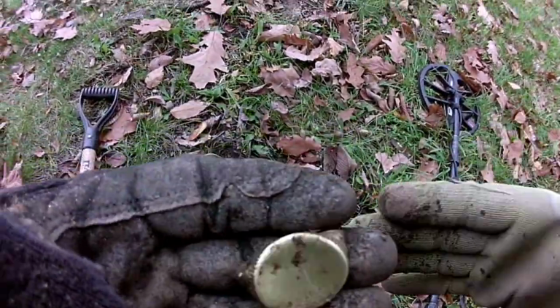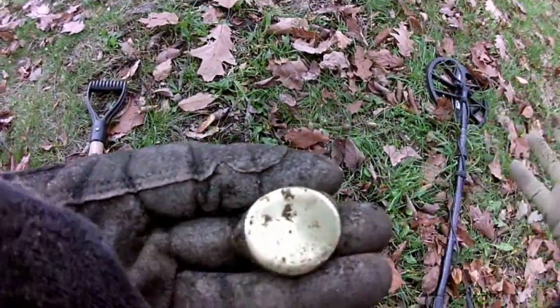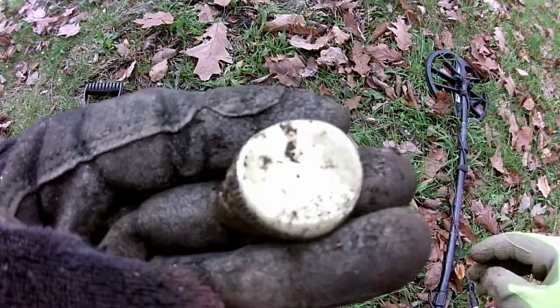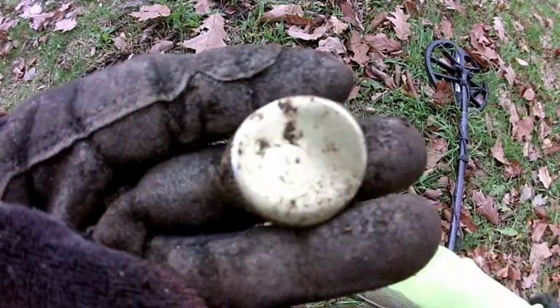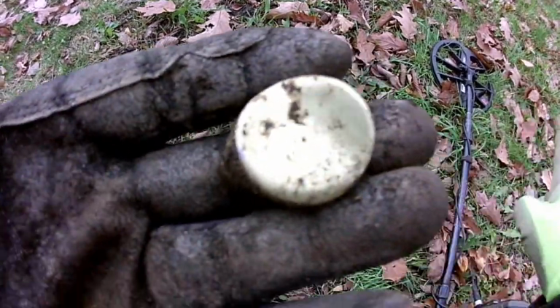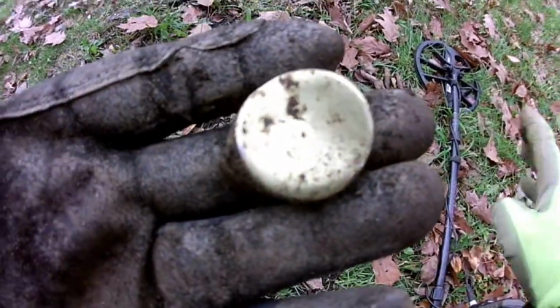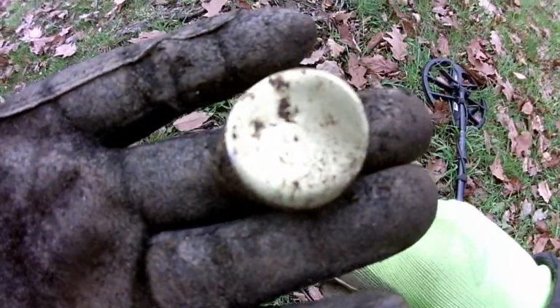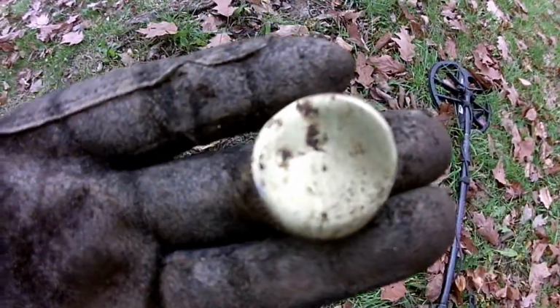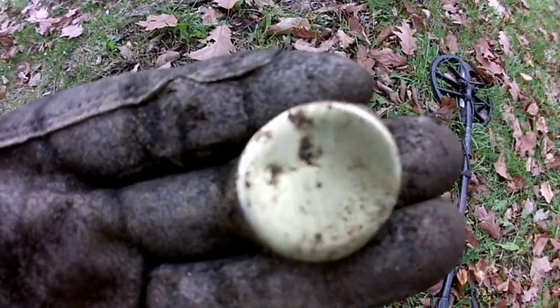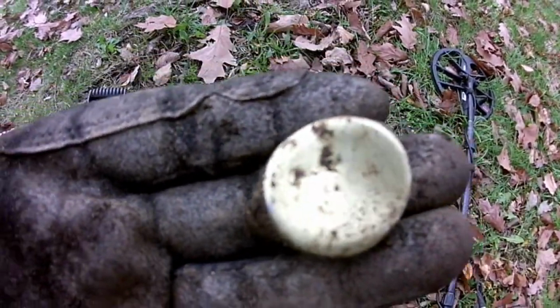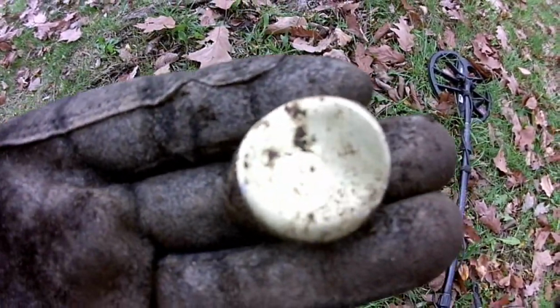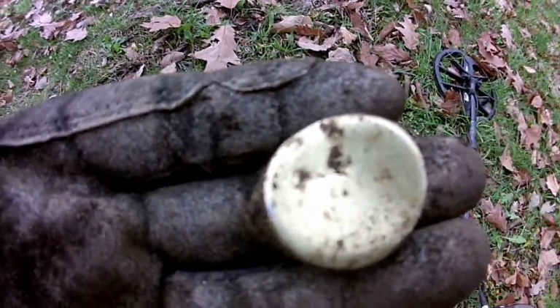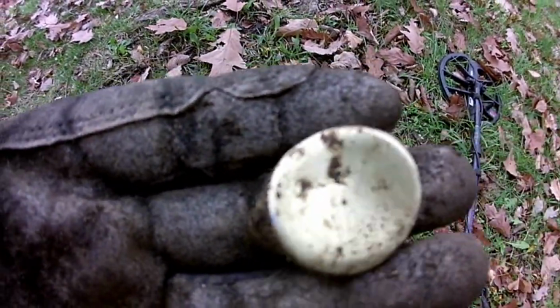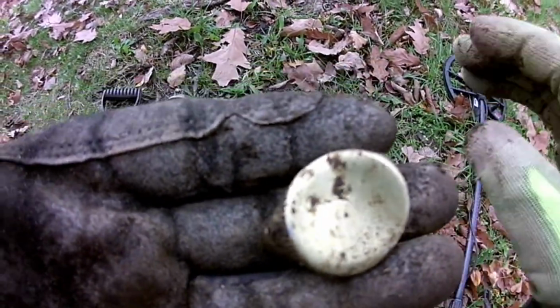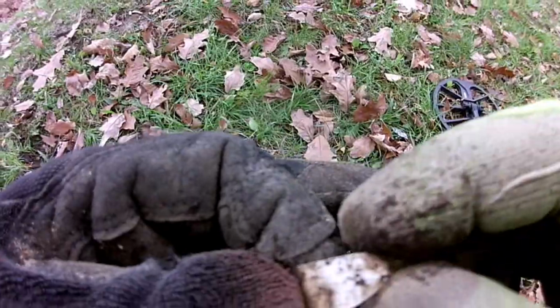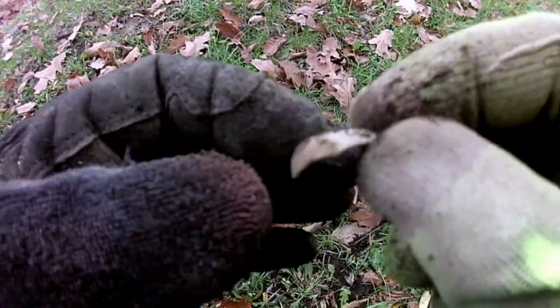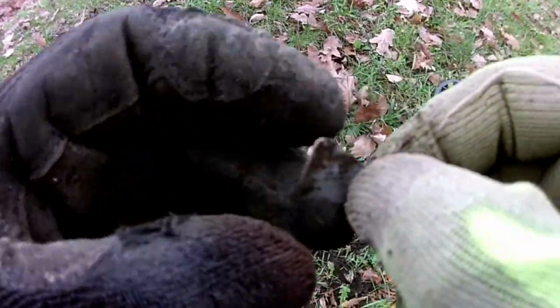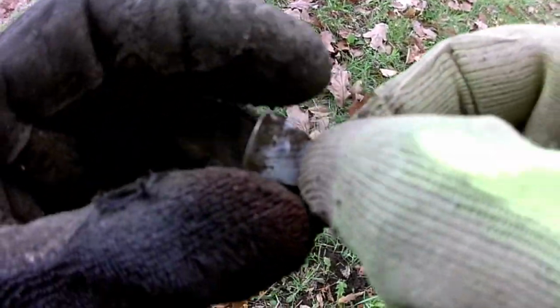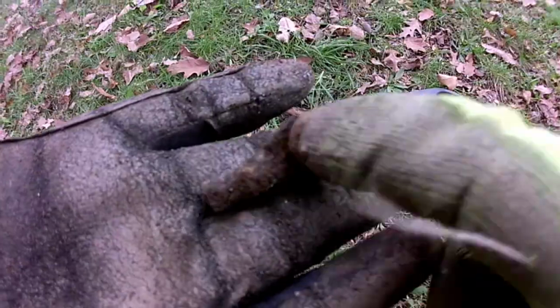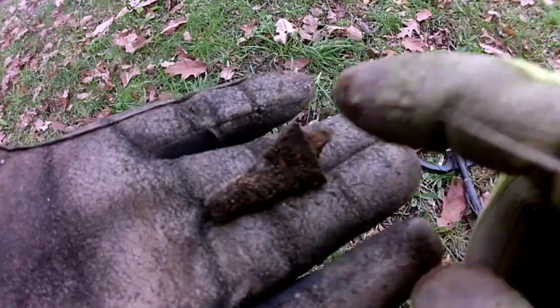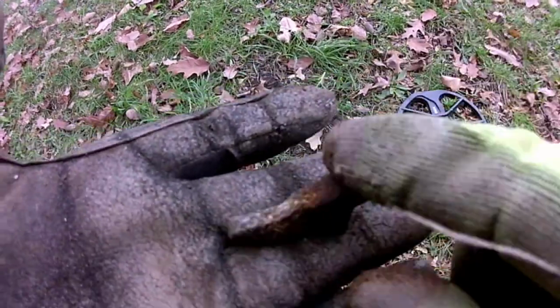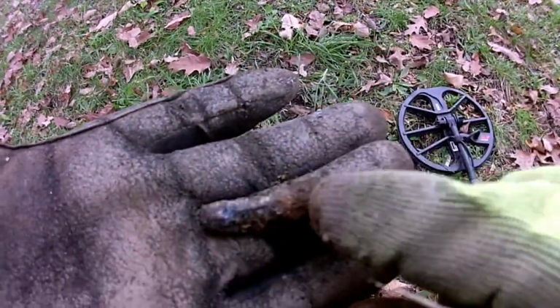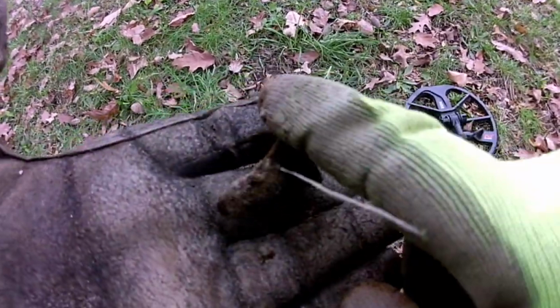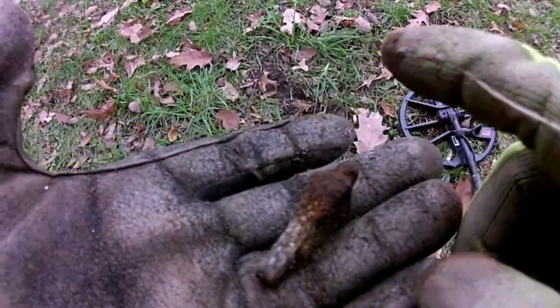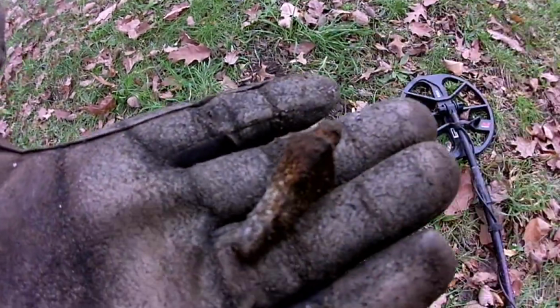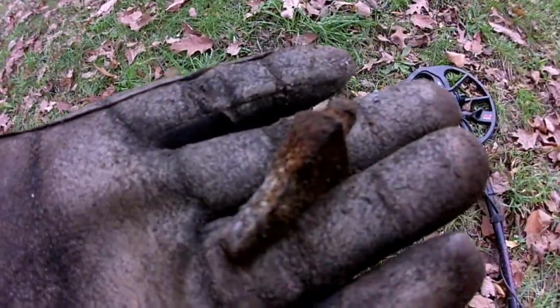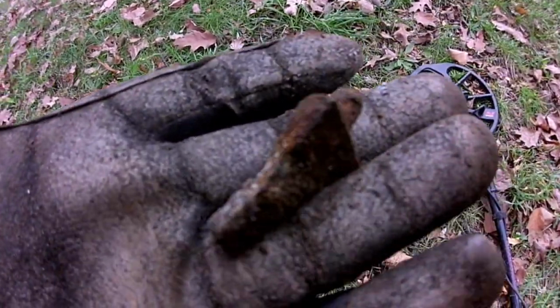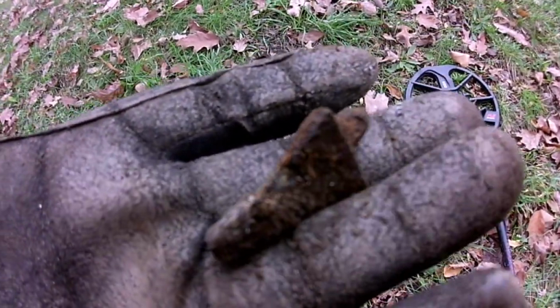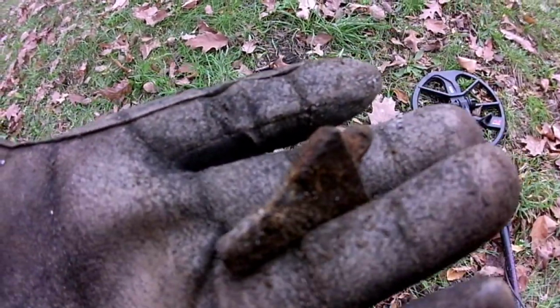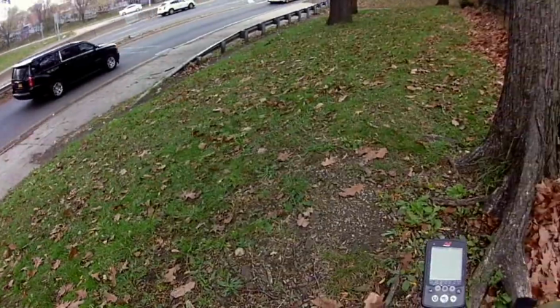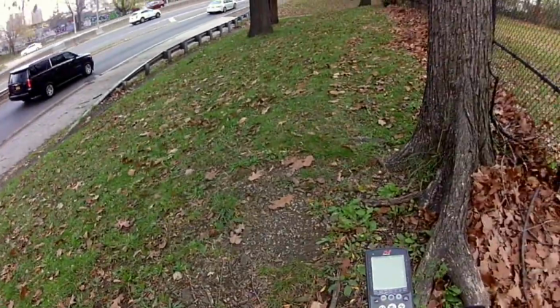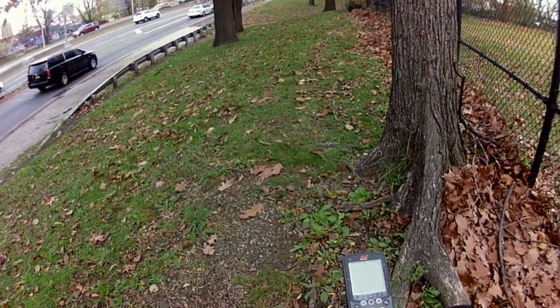I've got about 10 minutes left, so I'm just going to switch to all metal mode and dig up everything — any signal I get. Got another pull tab. Just dug up this thing; it was reading up 18 on the detector. So that's it for my hunt.